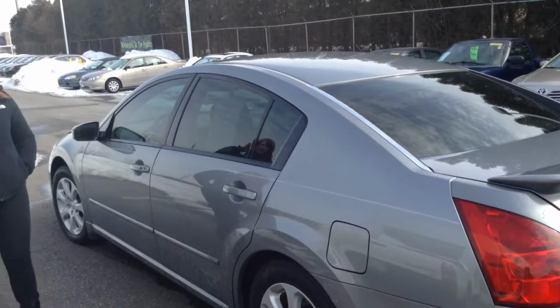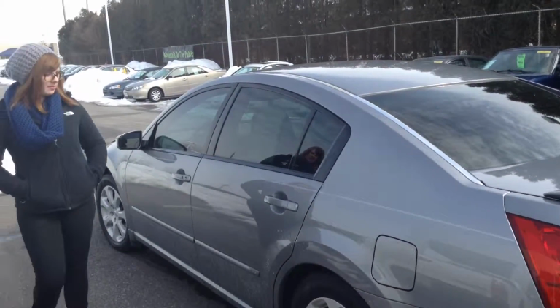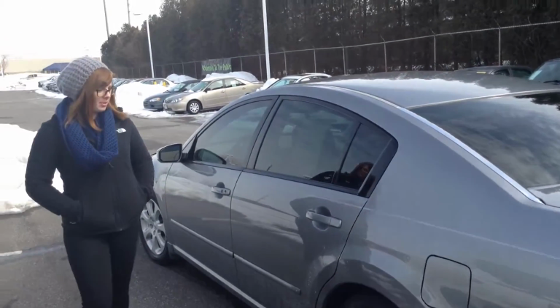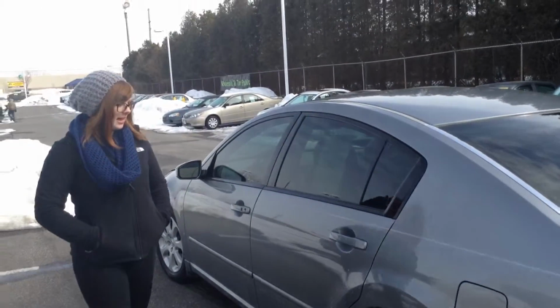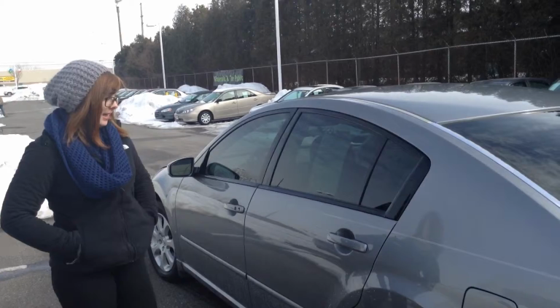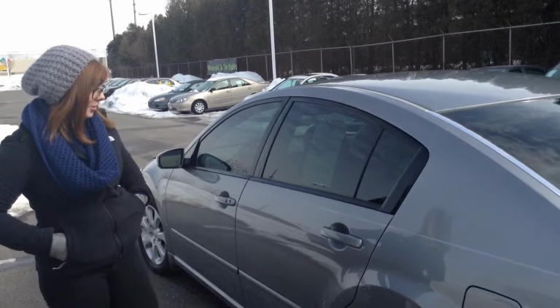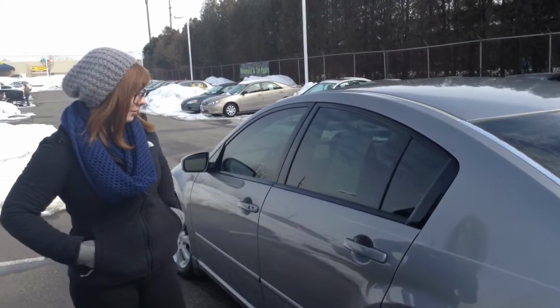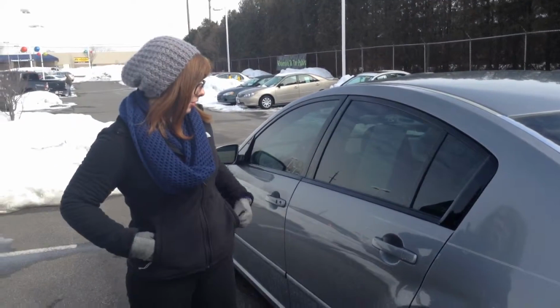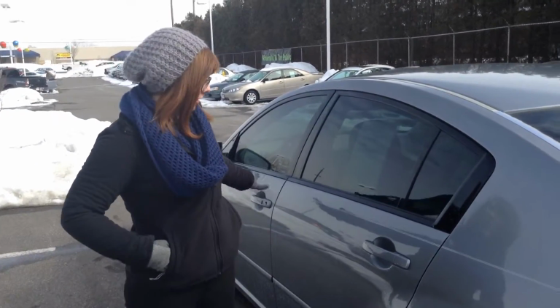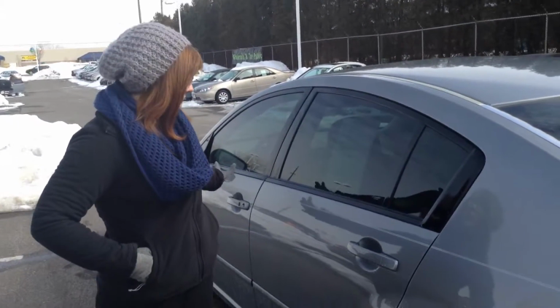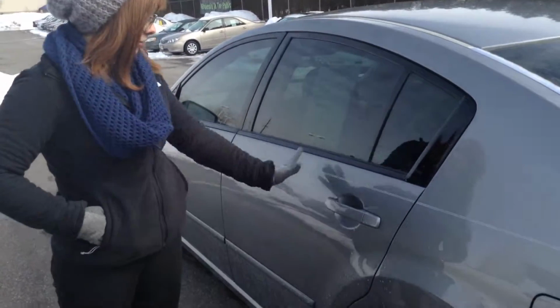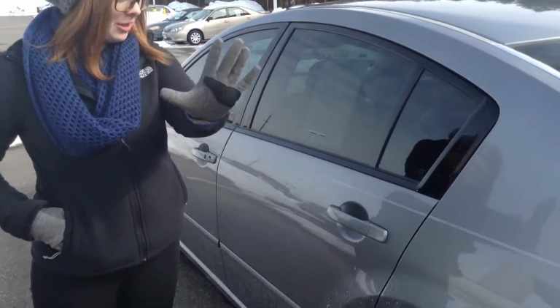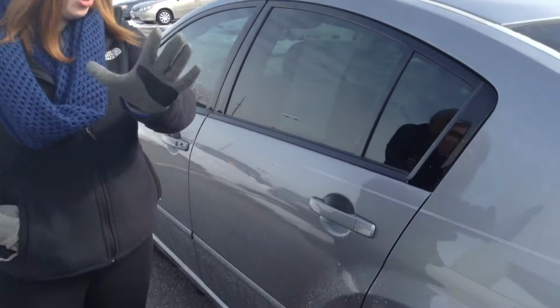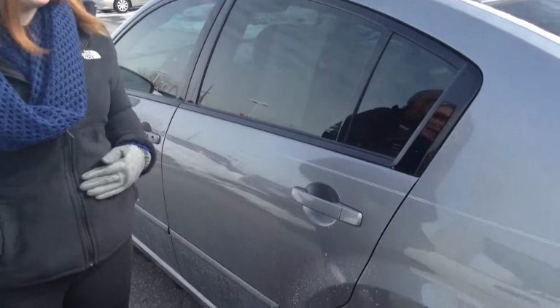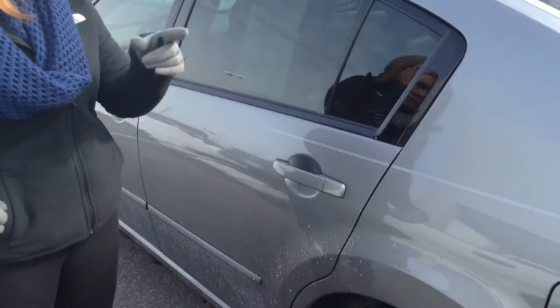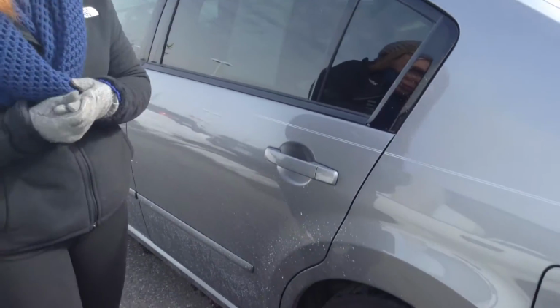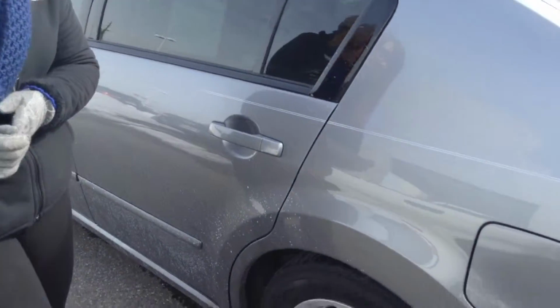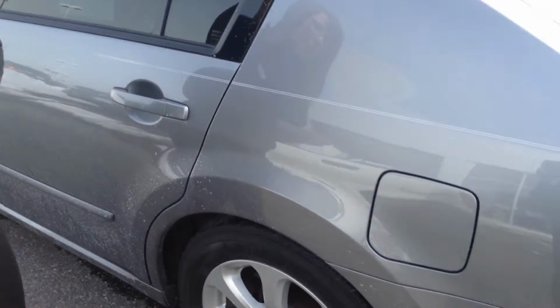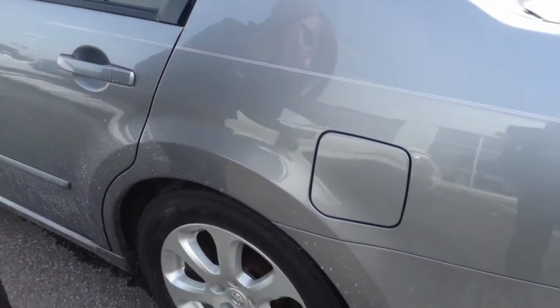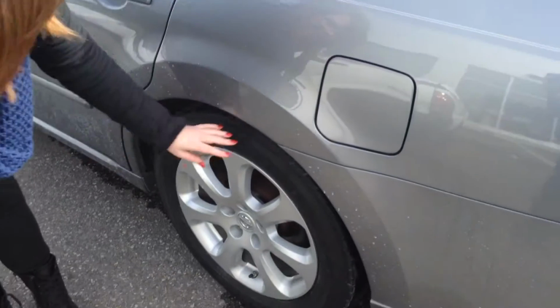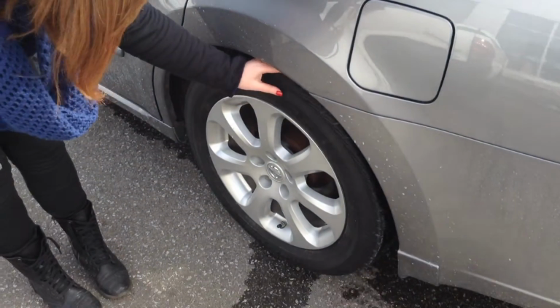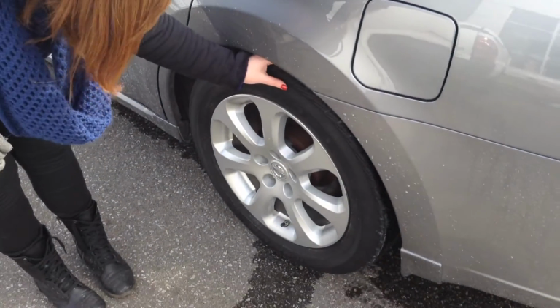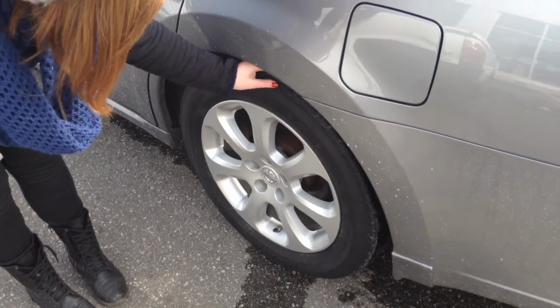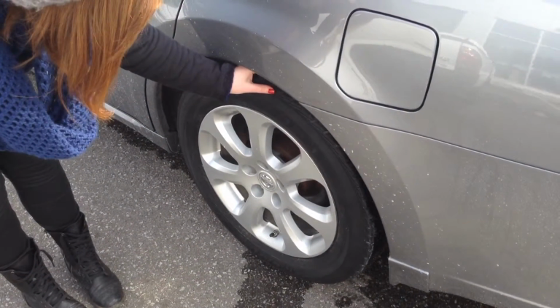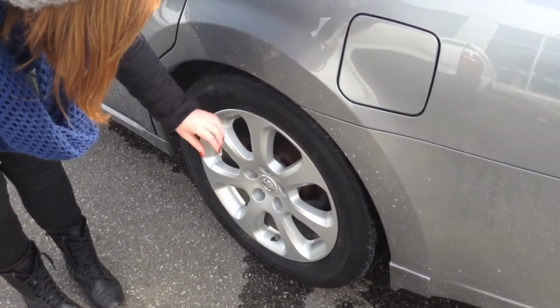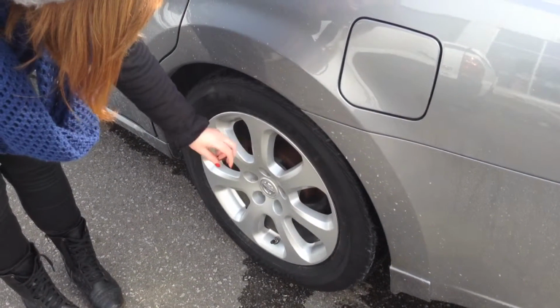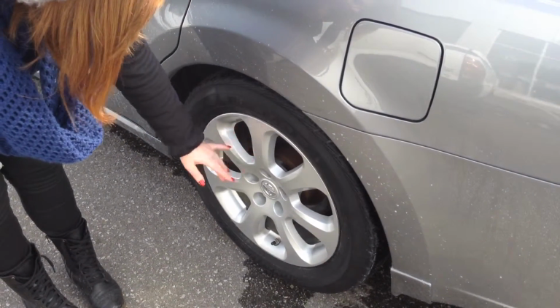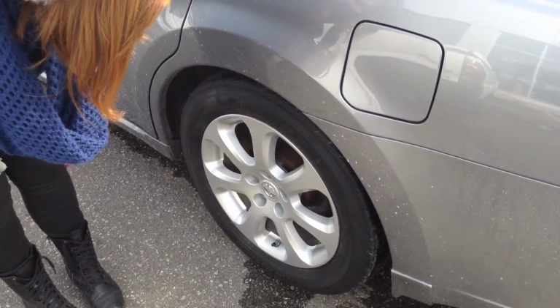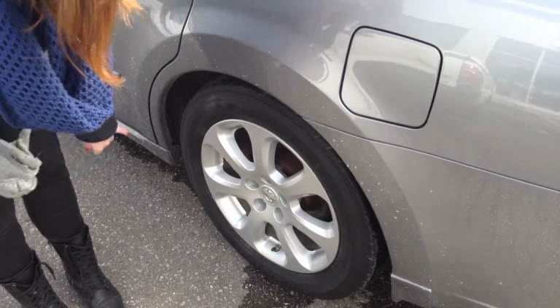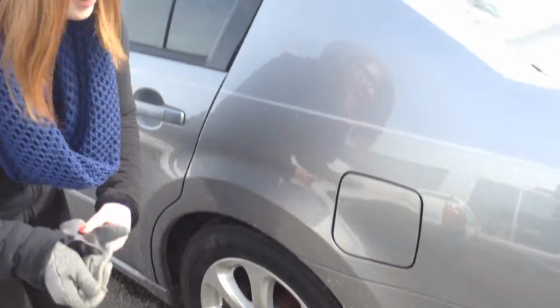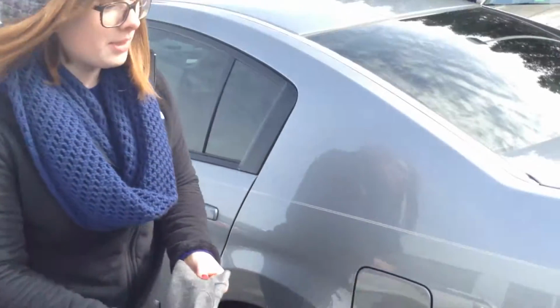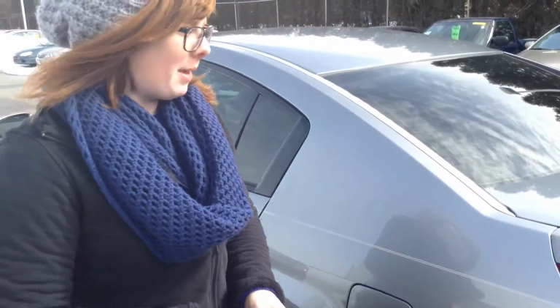There are some blemishes on the exterior that I will show you. There are just a few scratches all along the body — I'll show you the worst one in a moment. As far as tires go, they actually look pretty good. I would say about 50 to 60% remaining.